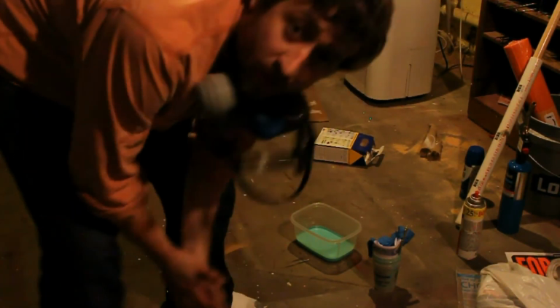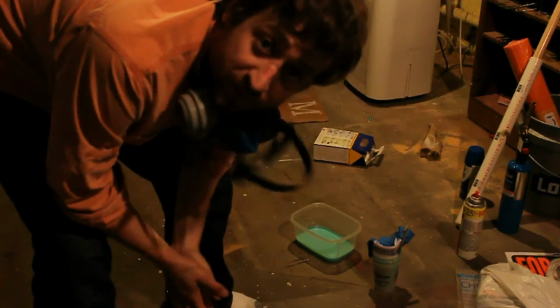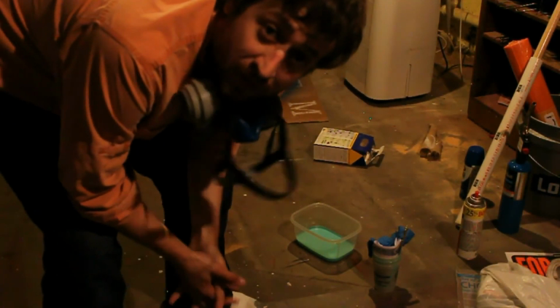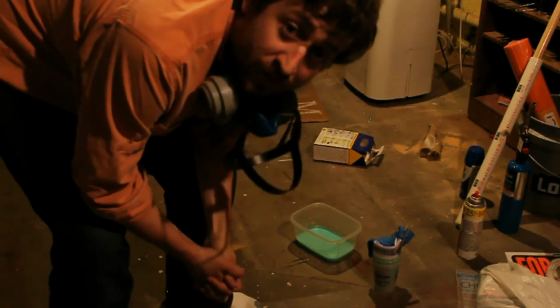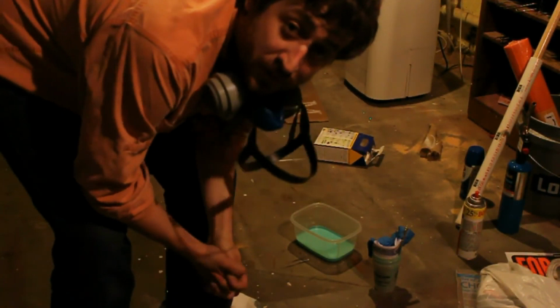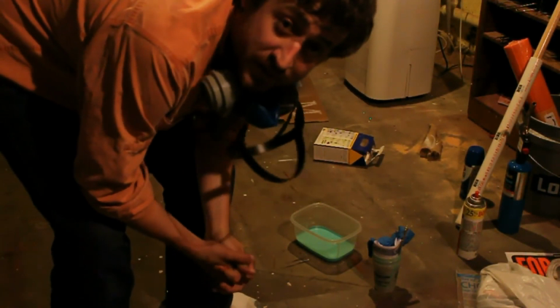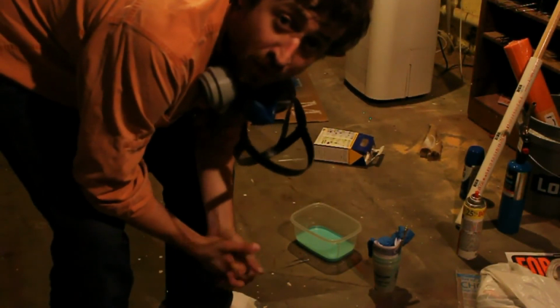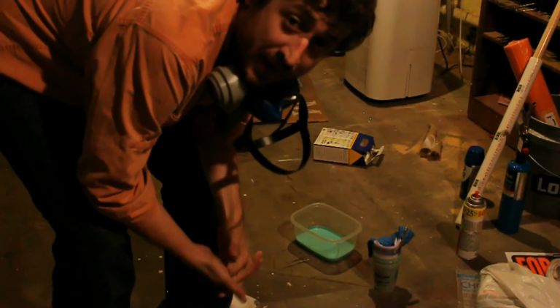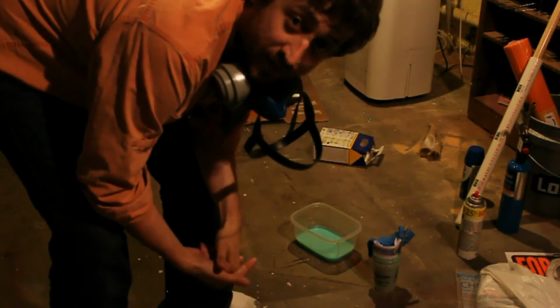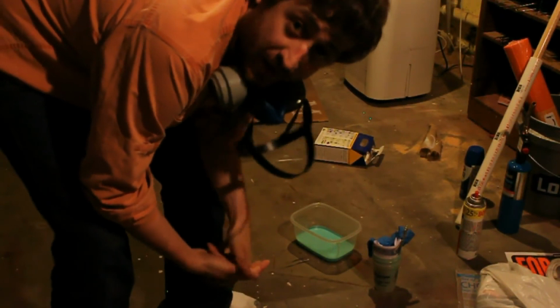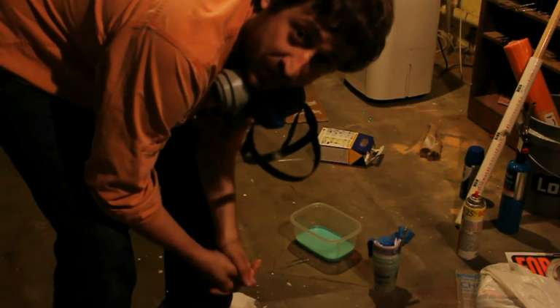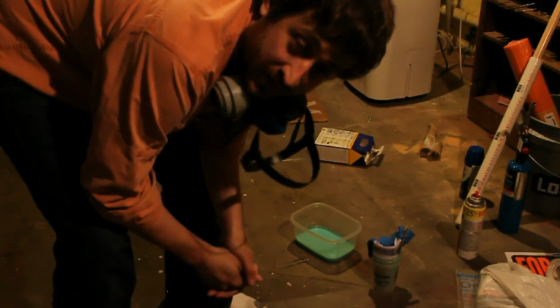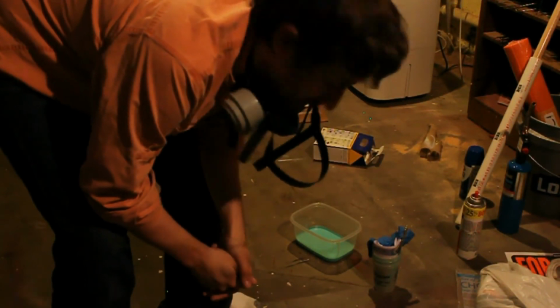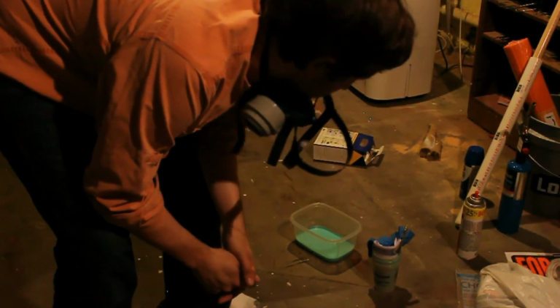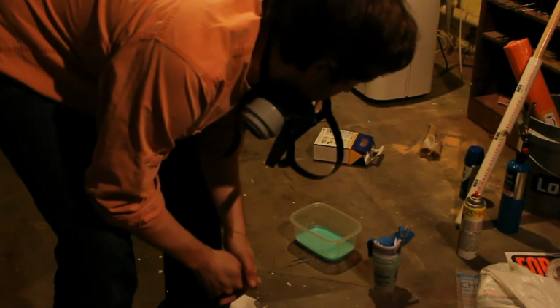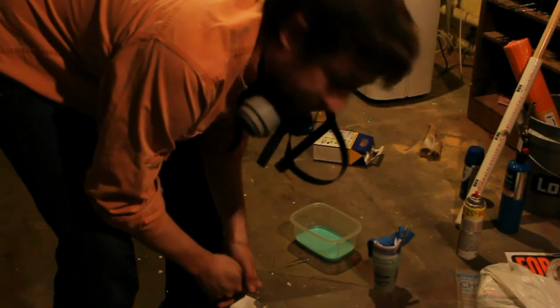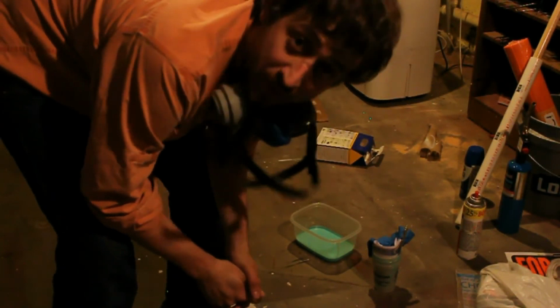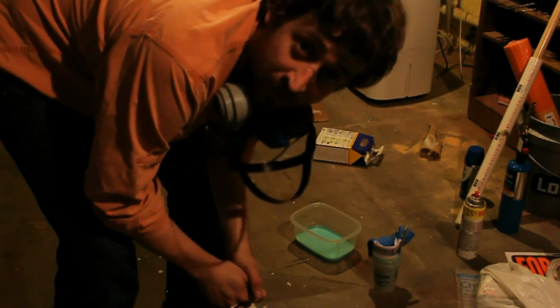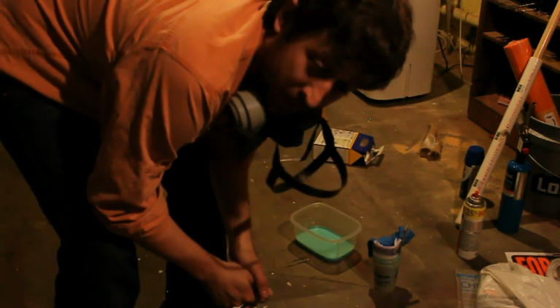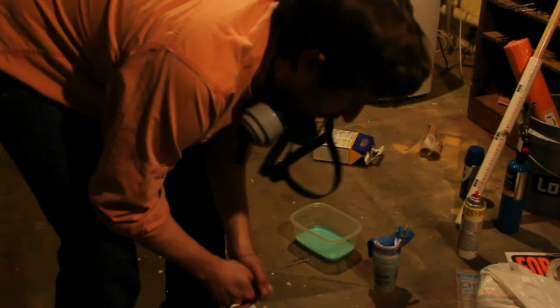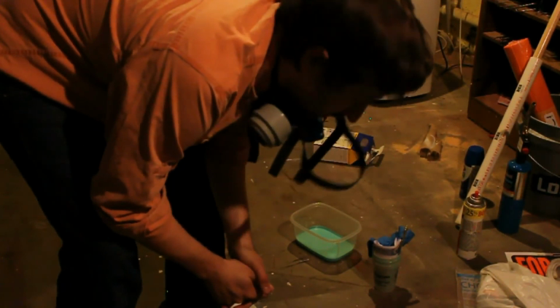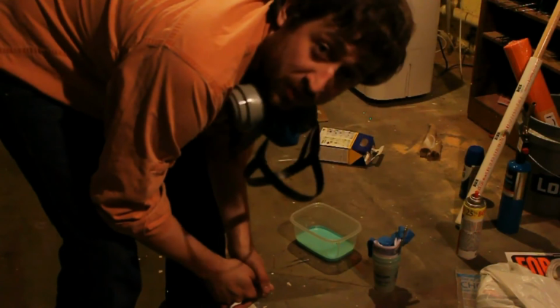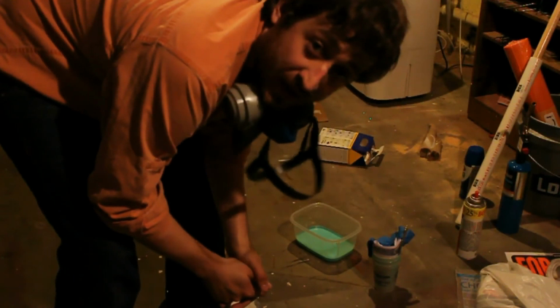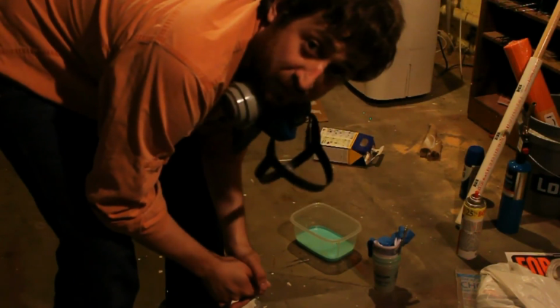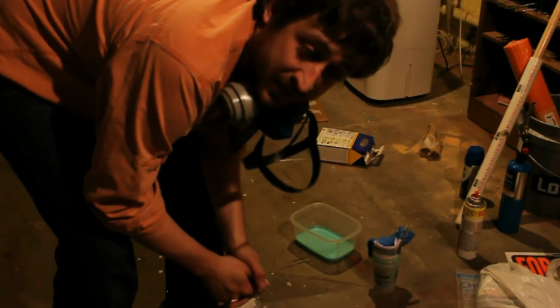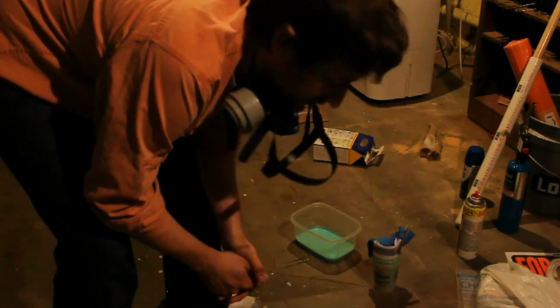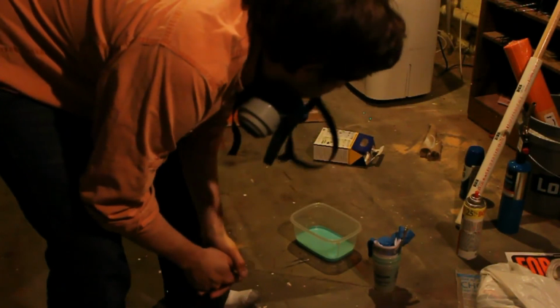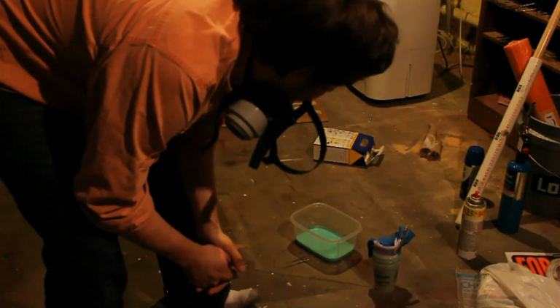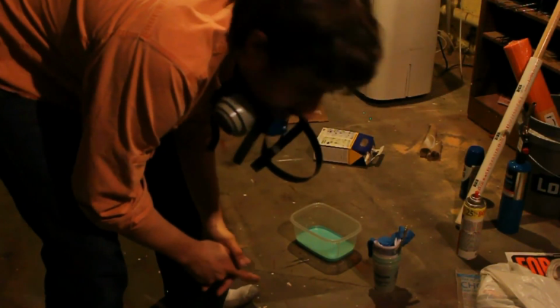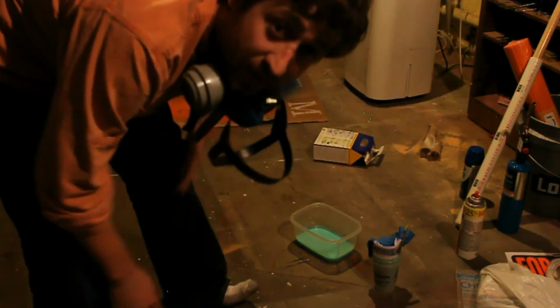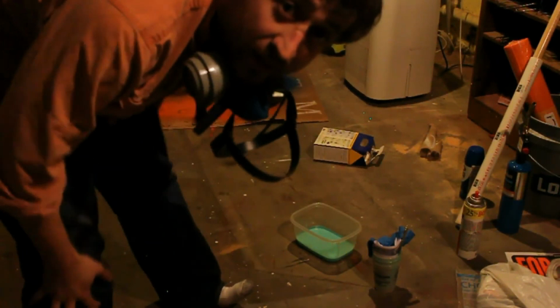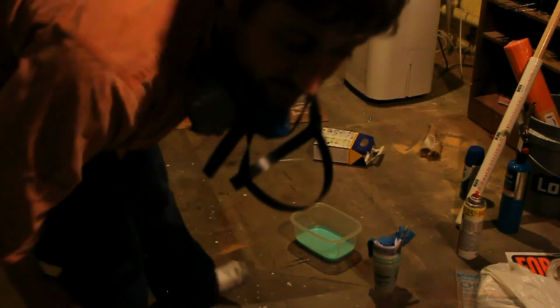Thanks for coming along for a noob's ride to mold making. Tune in tomorrow when we try a noob's guide at resin casting. Later, nerds.